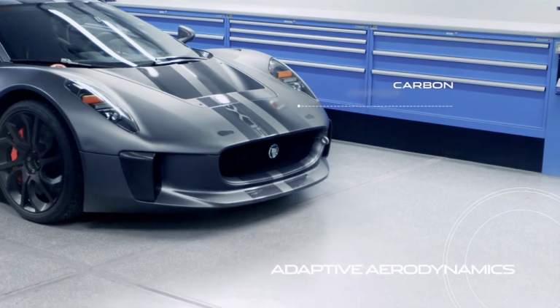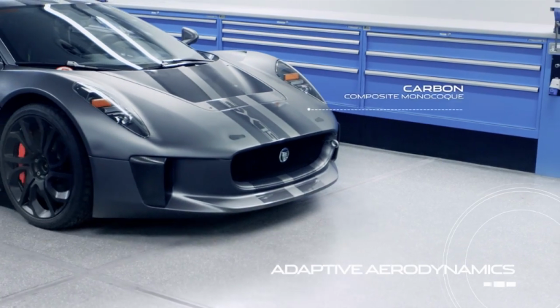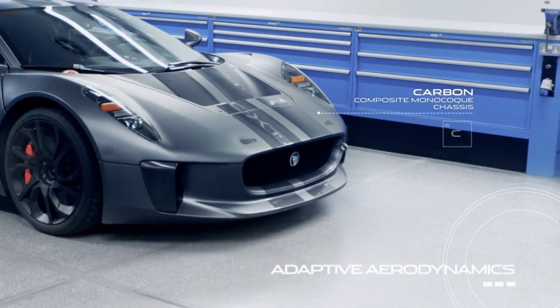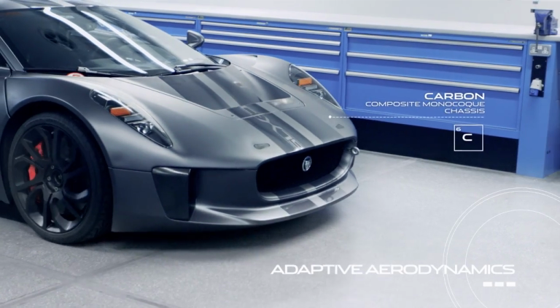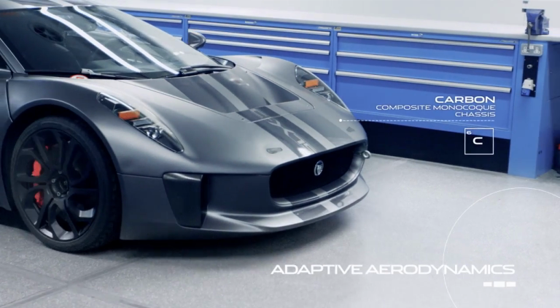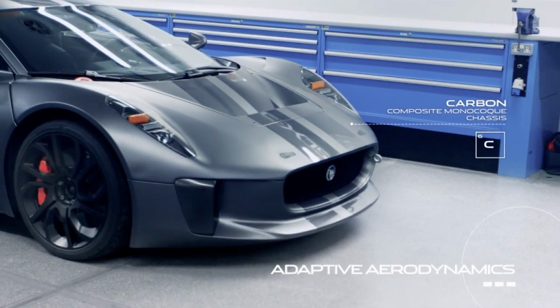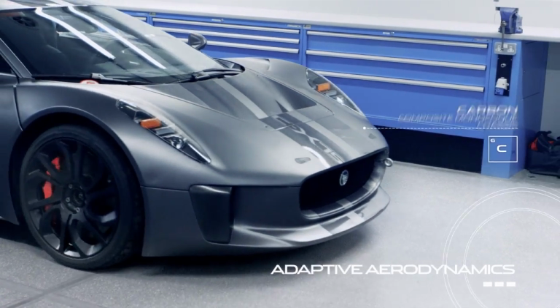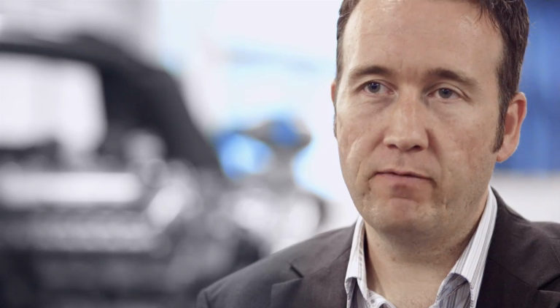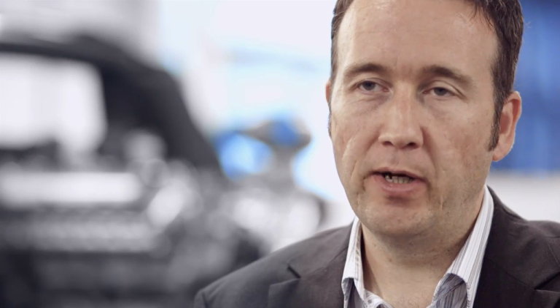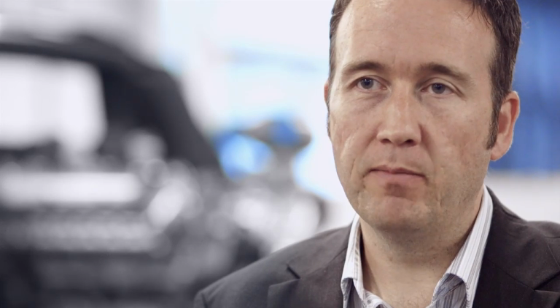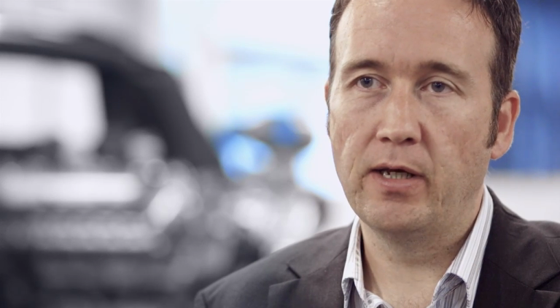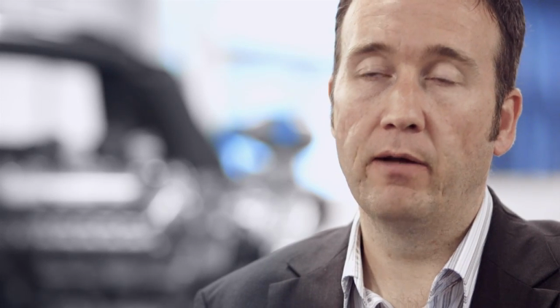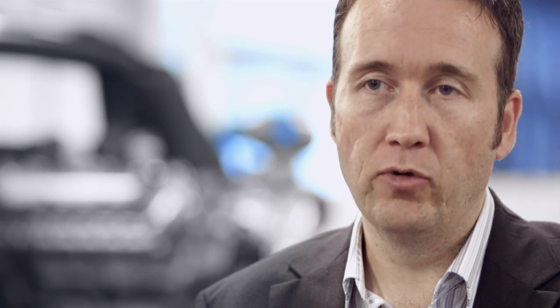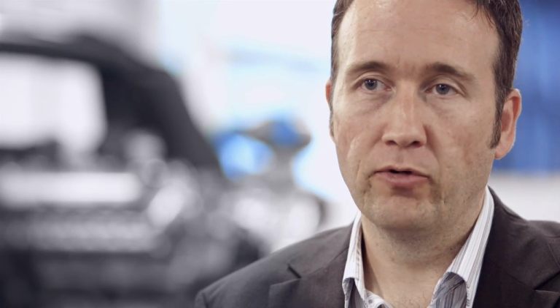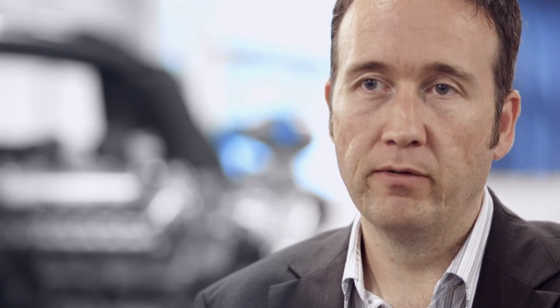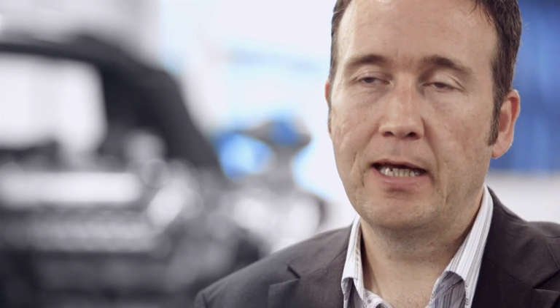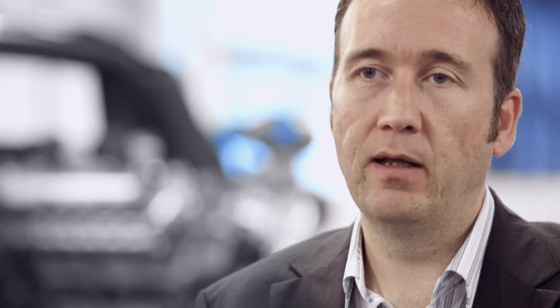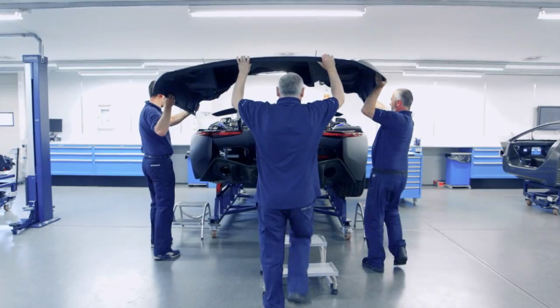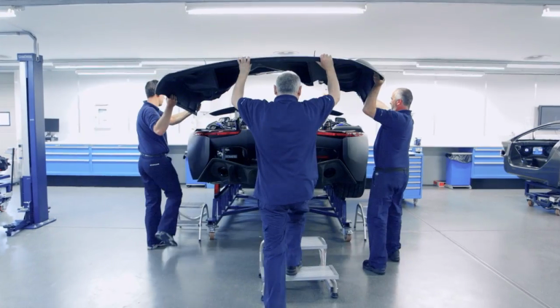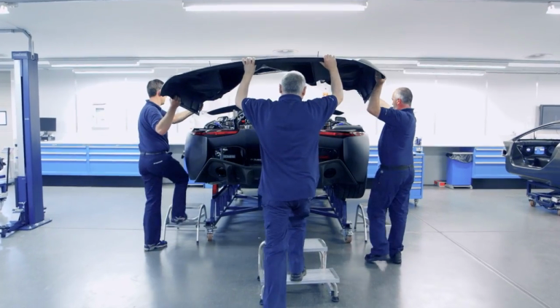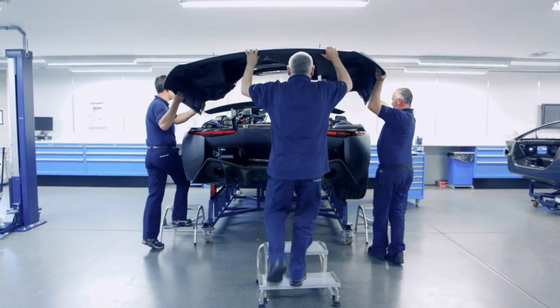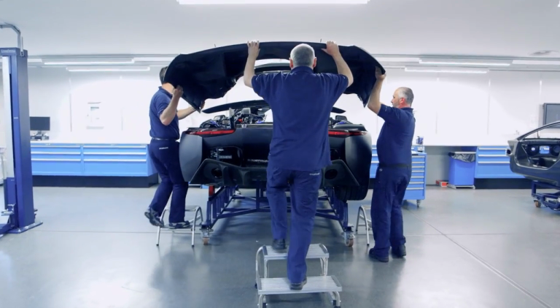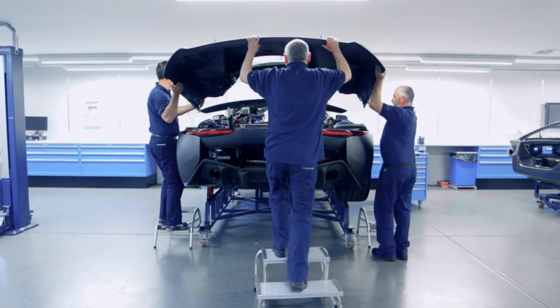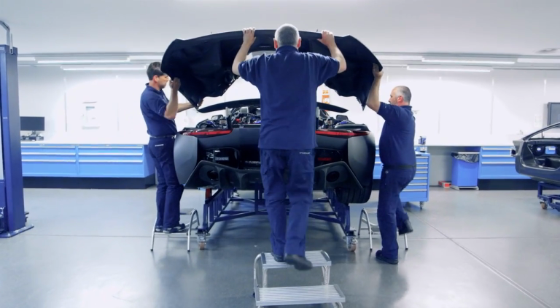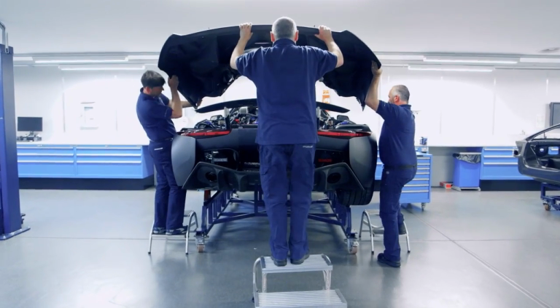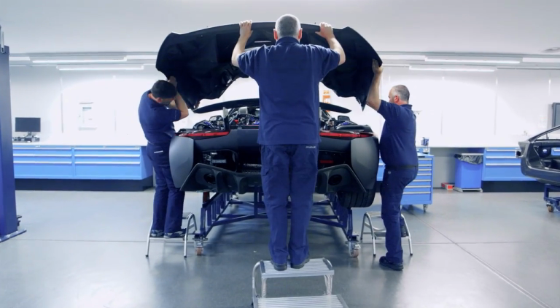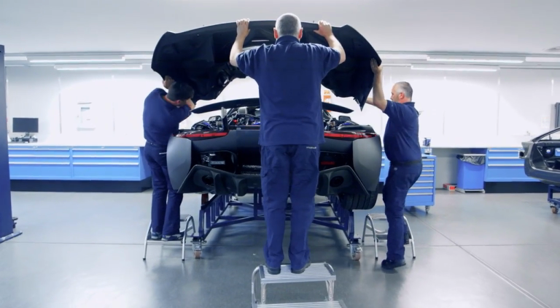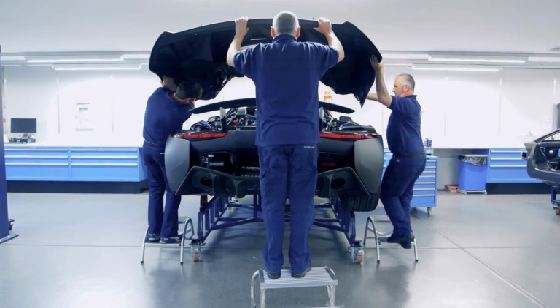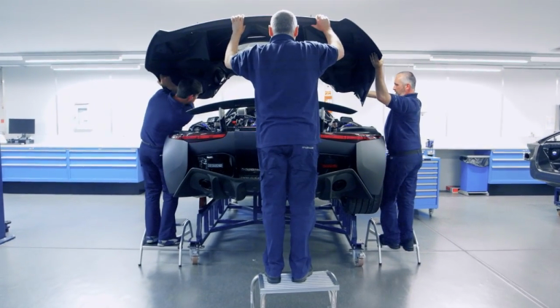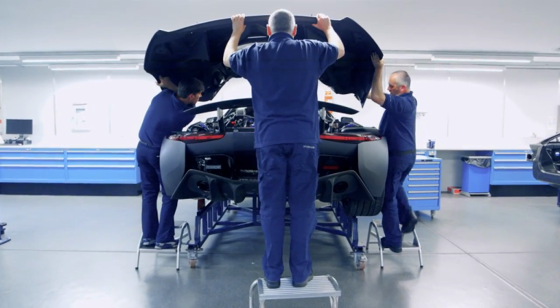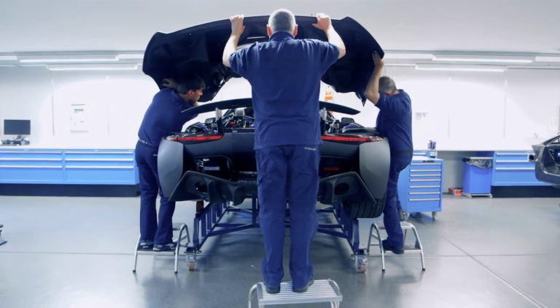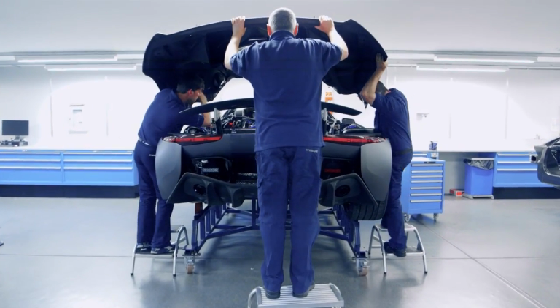We deliver that power to the road through a seven-speed ANT and four-wheel drive. And even with all that power, we deliver emissions less than 89 grams per kilometre.